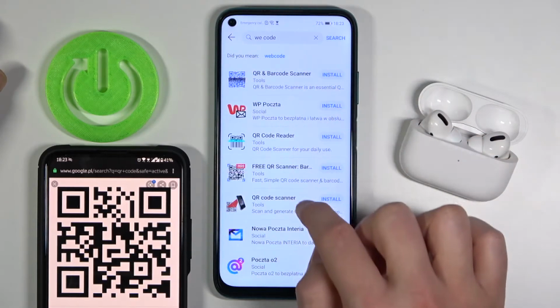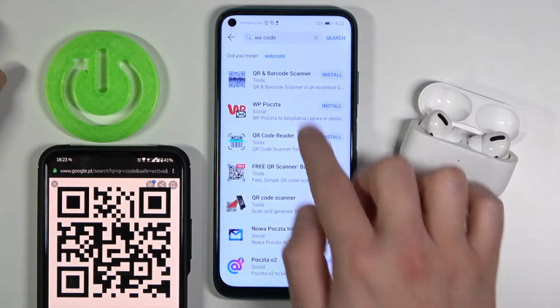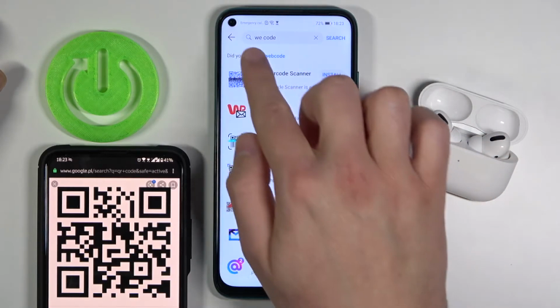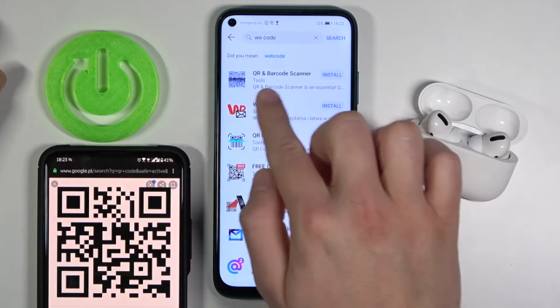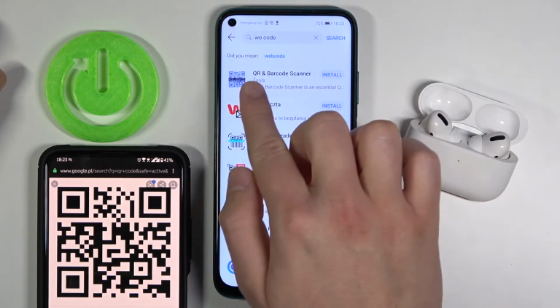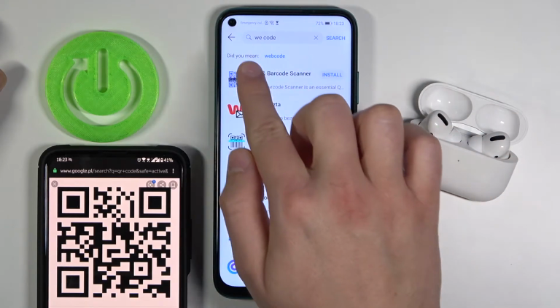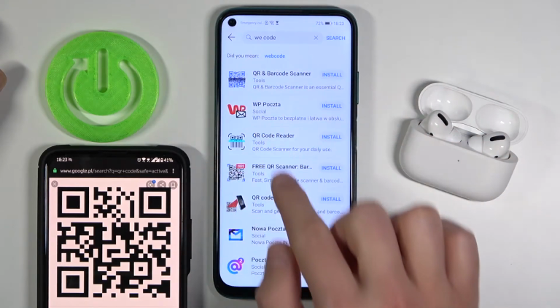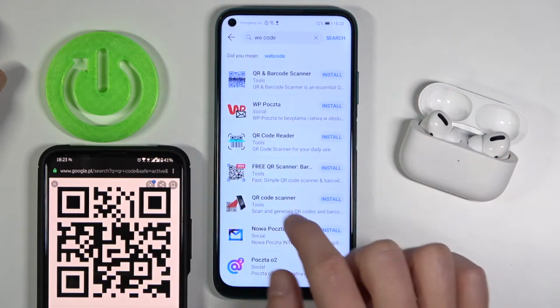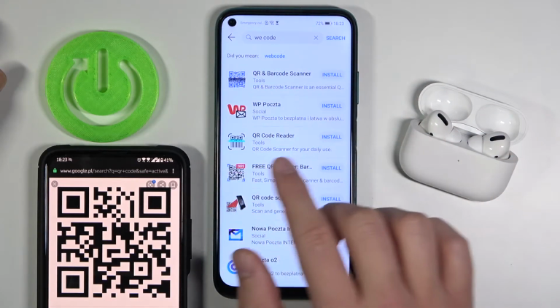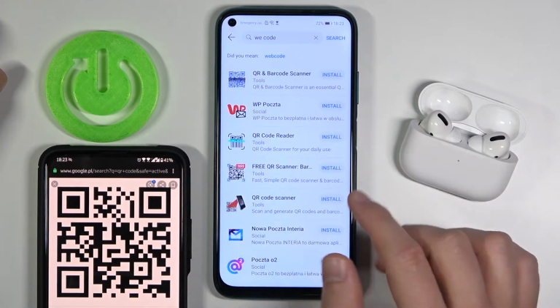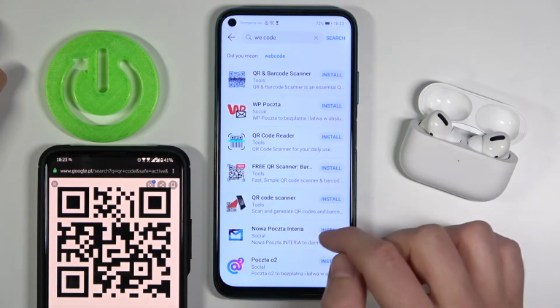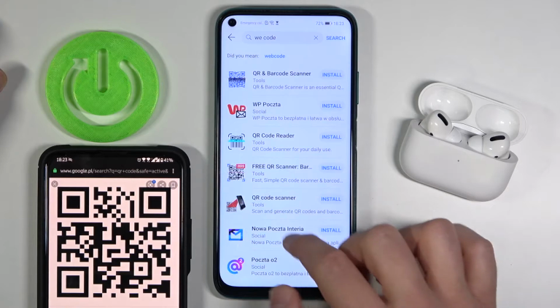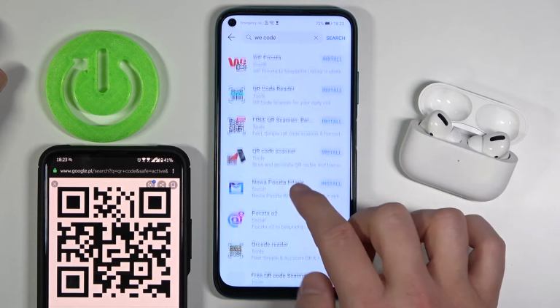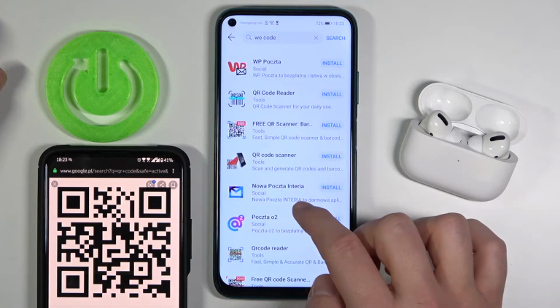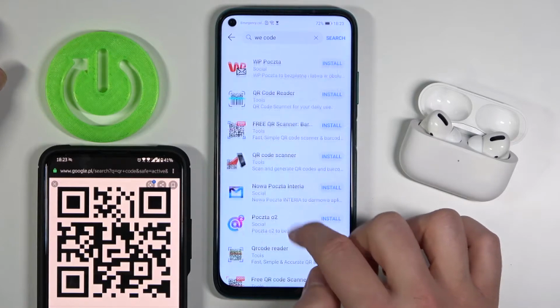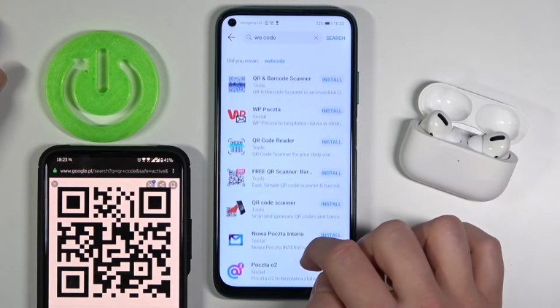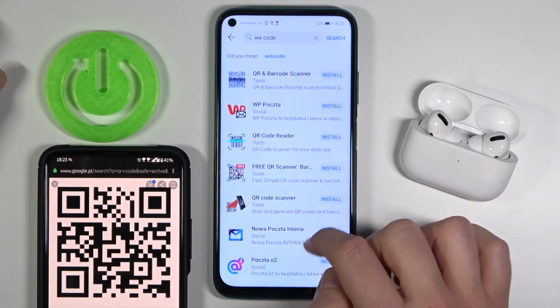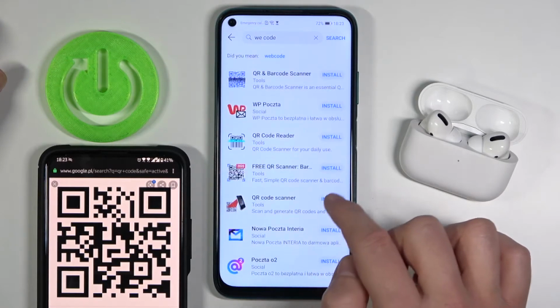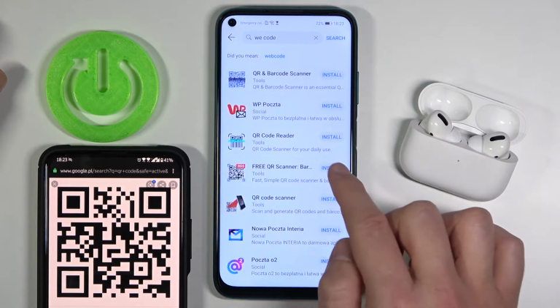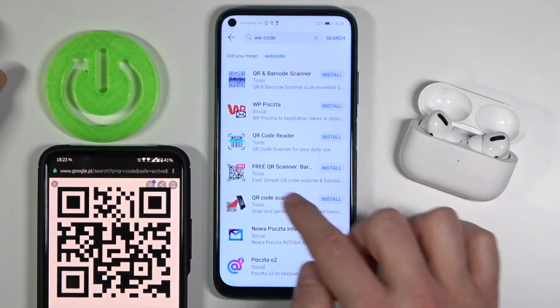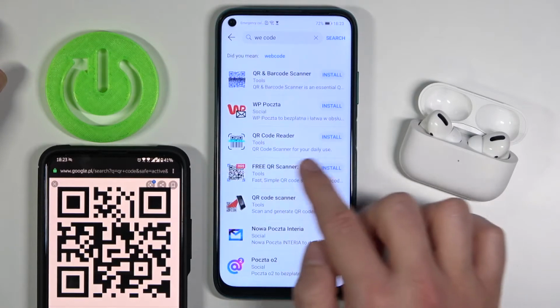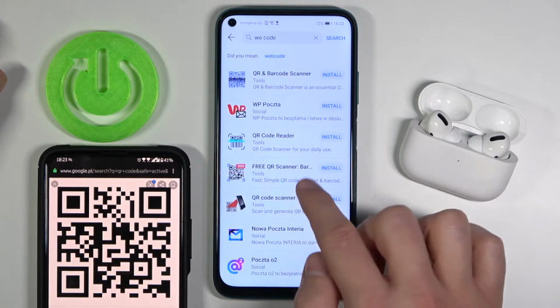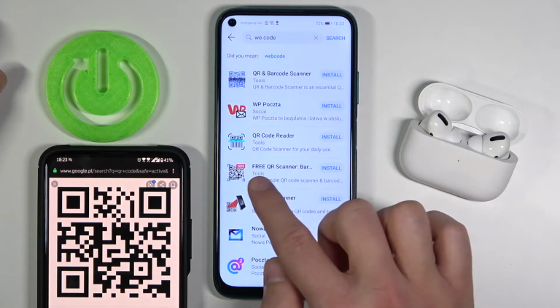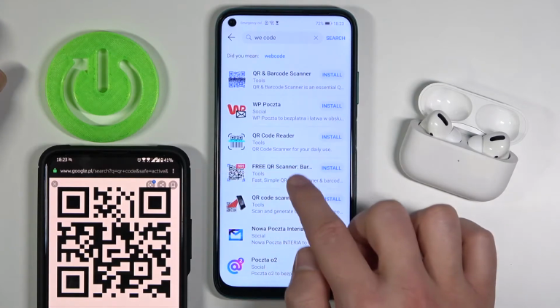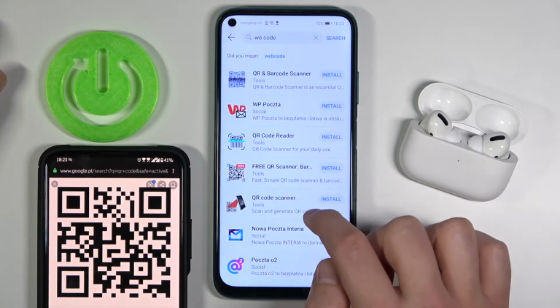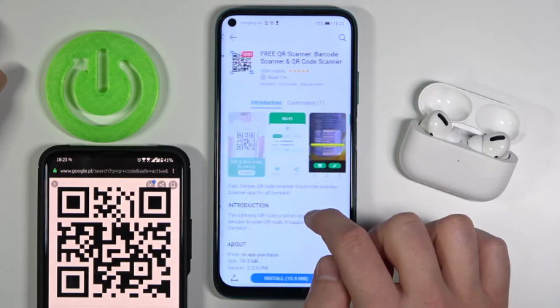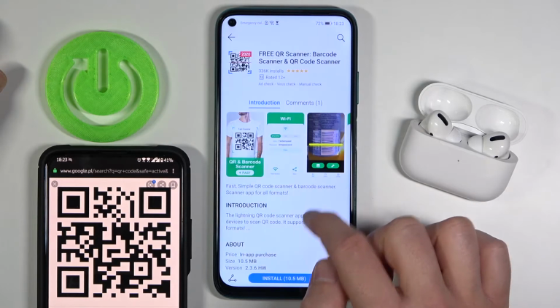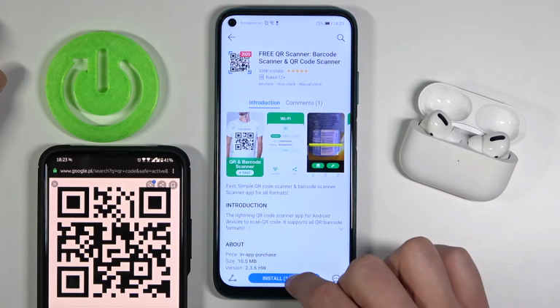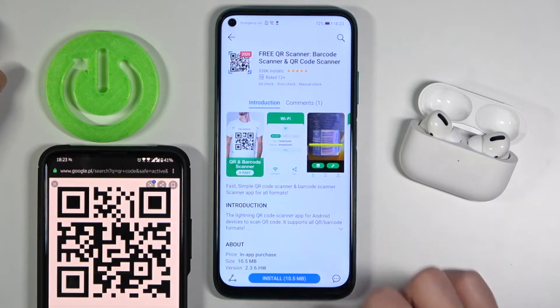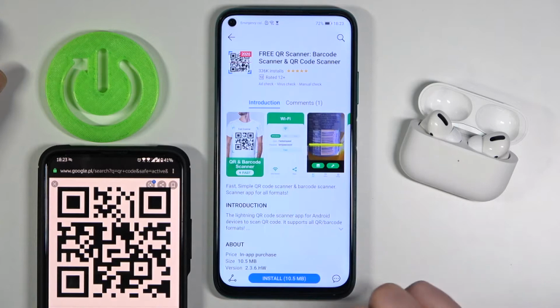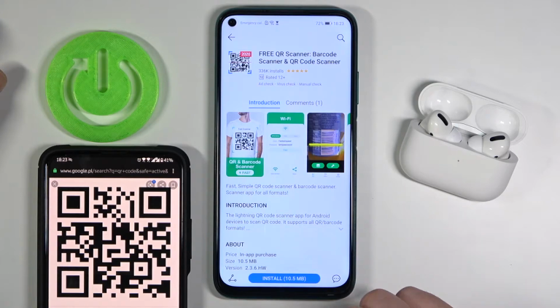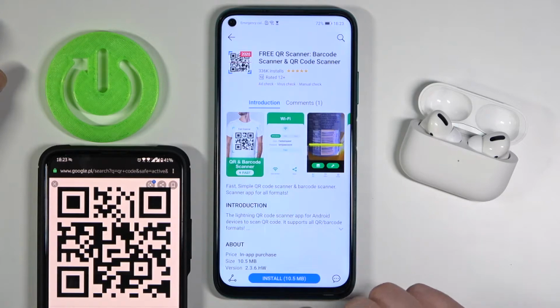We have to type 'QR code', not 'we code'. Let's go ahead — for example, this application: Free QR Code Scanner. Let's install.